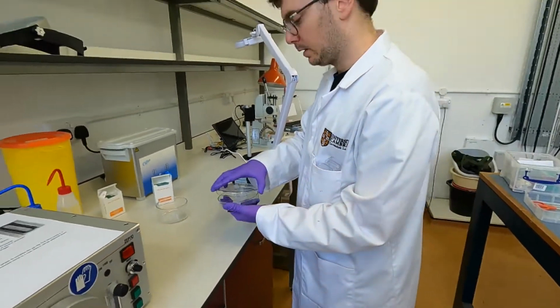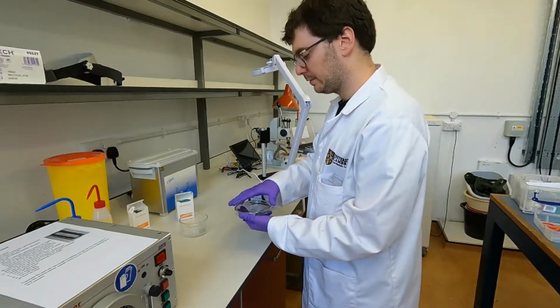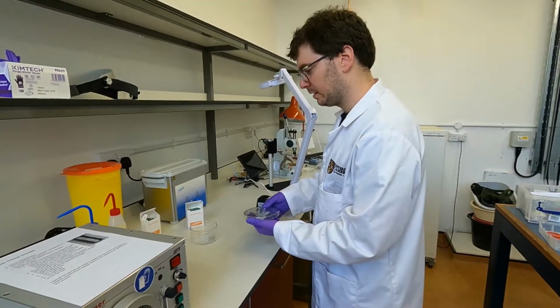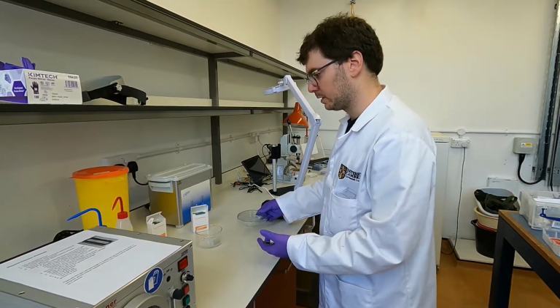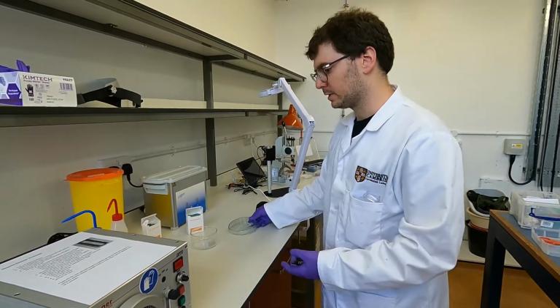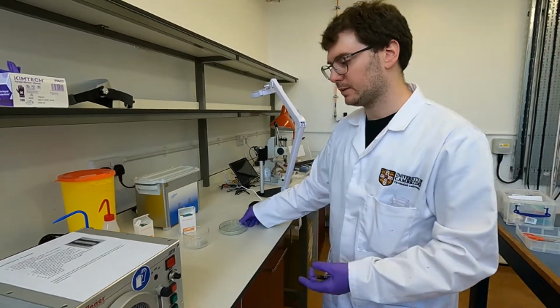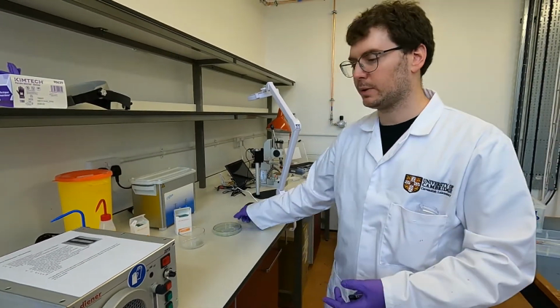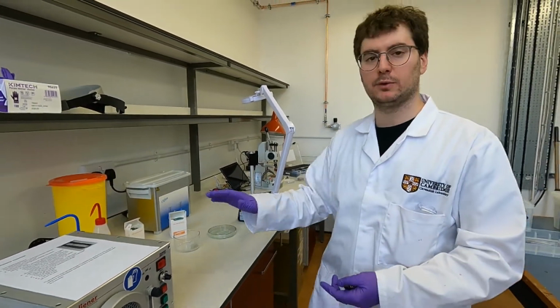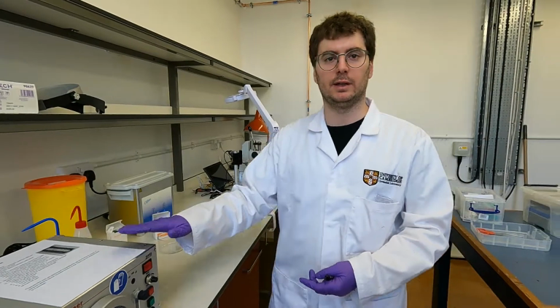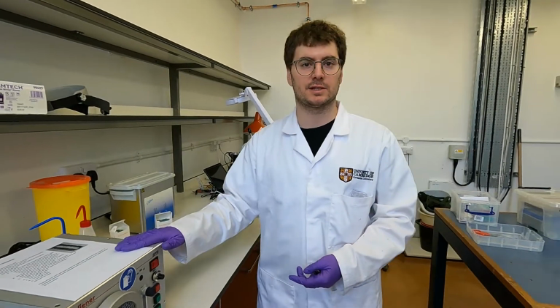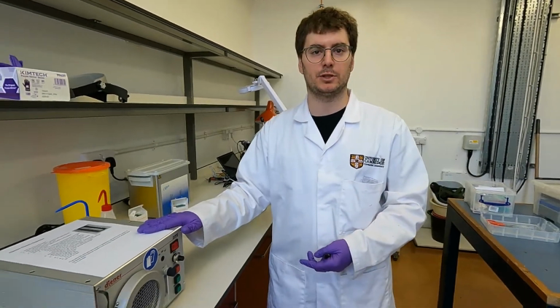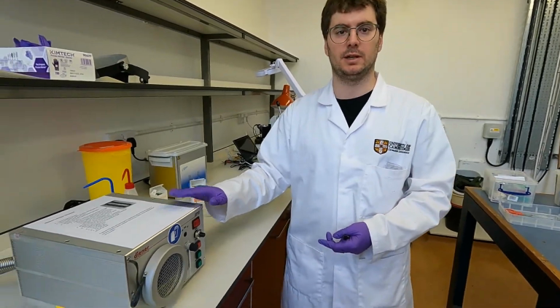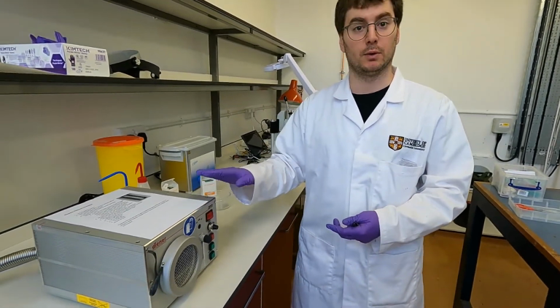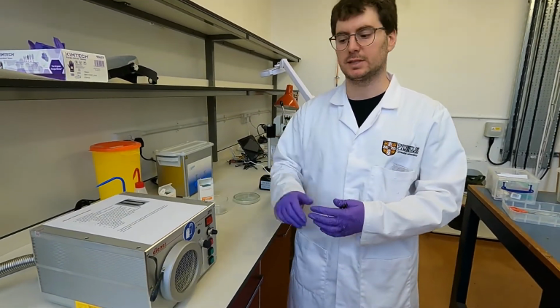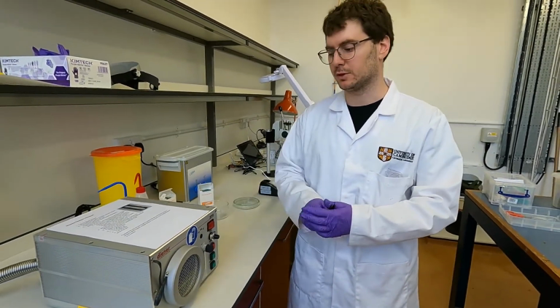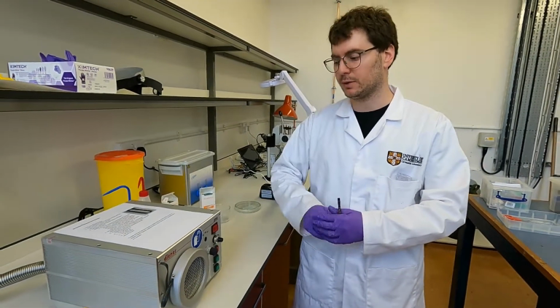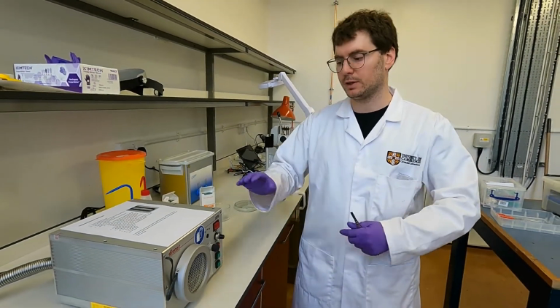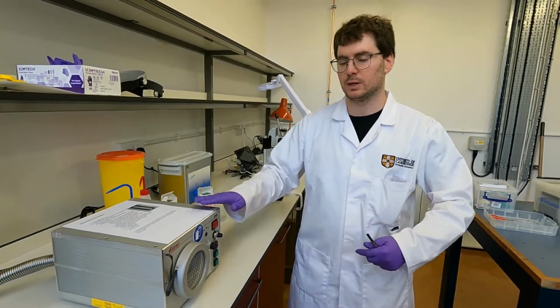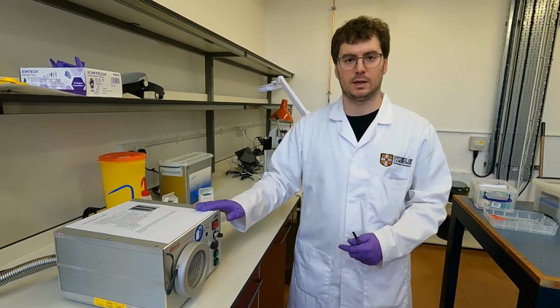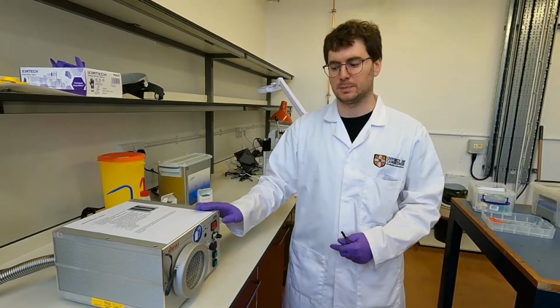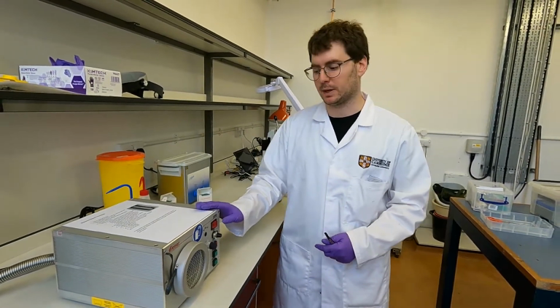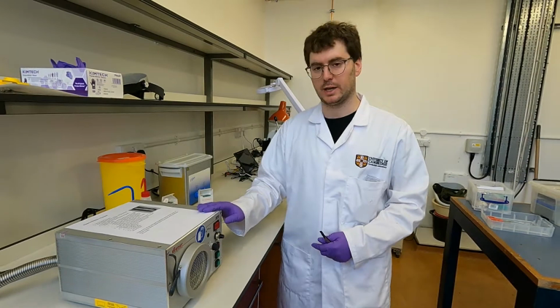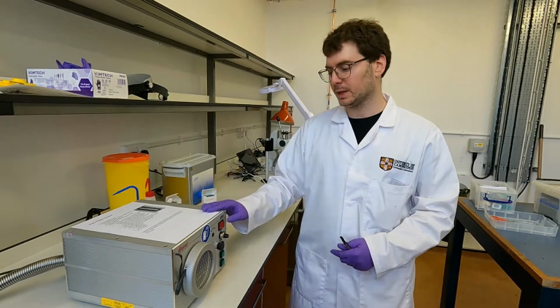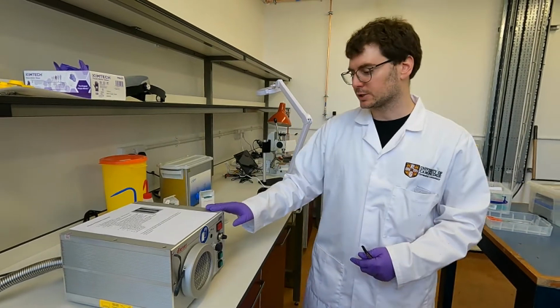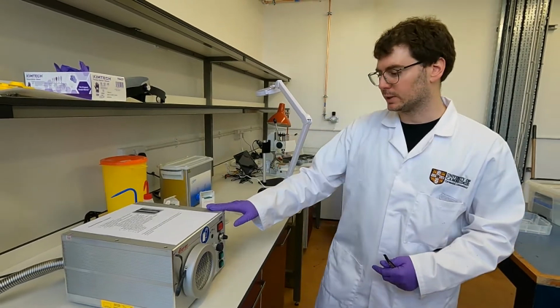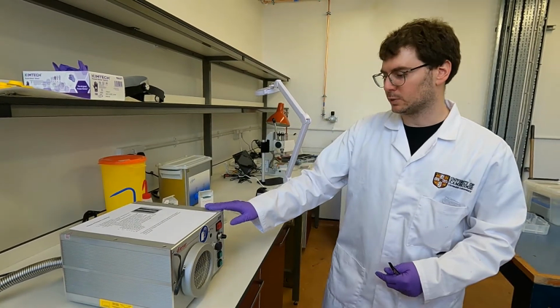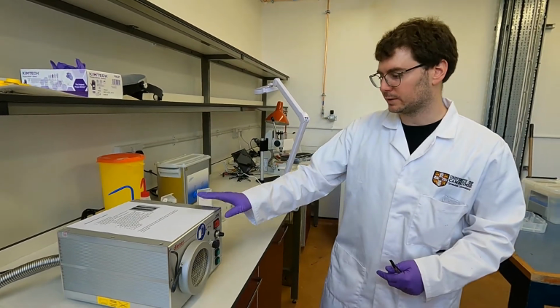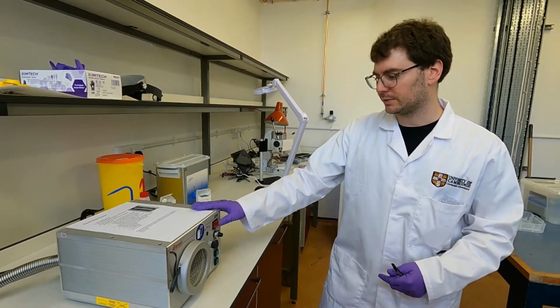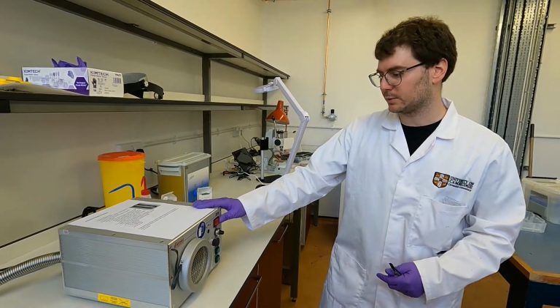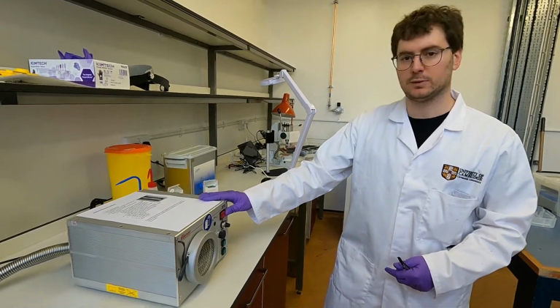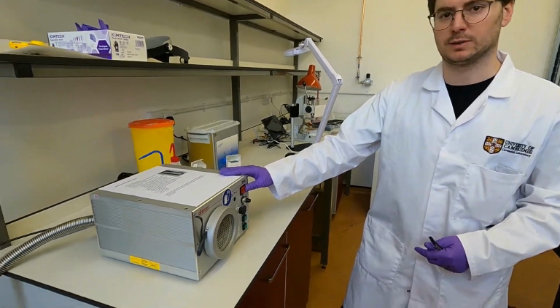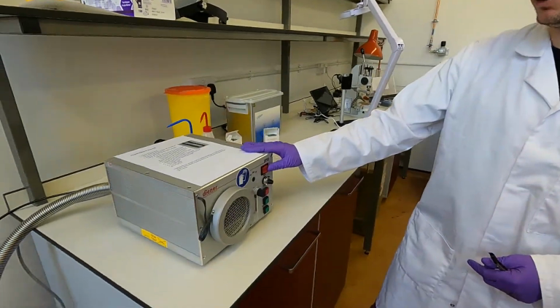We come to the last step which is the bonding step. For that we're going to use this plasma etcher here. It's a small unit and the first thing we need to do is to turn it on.